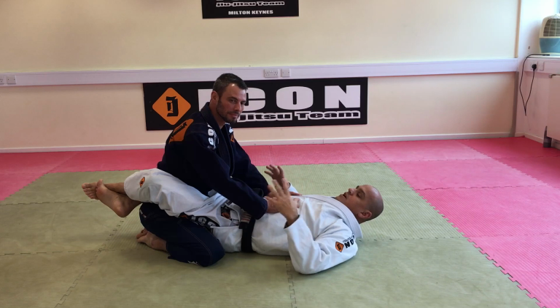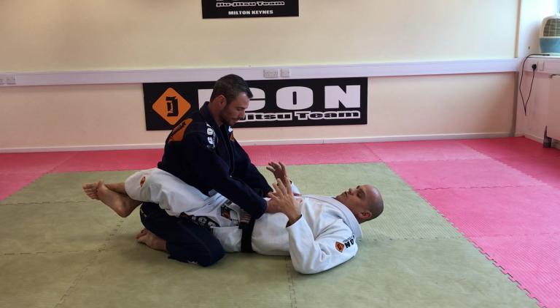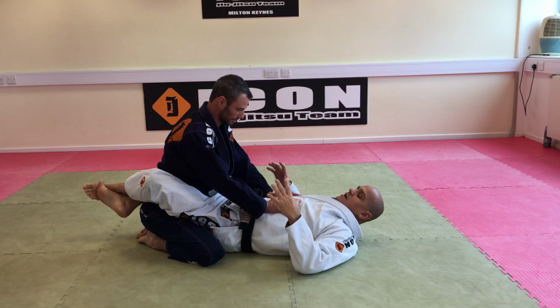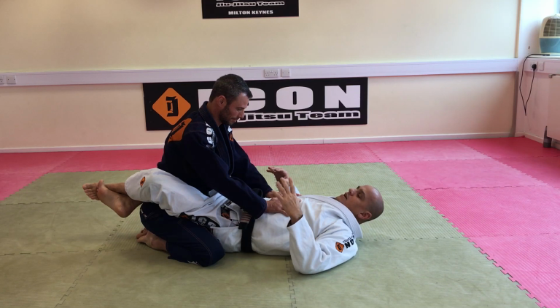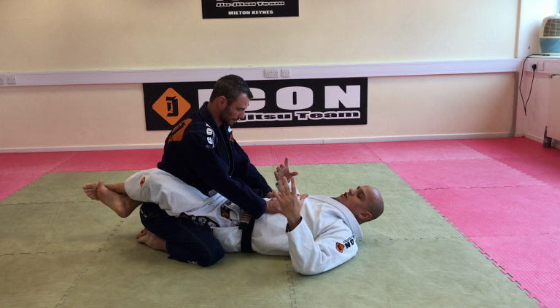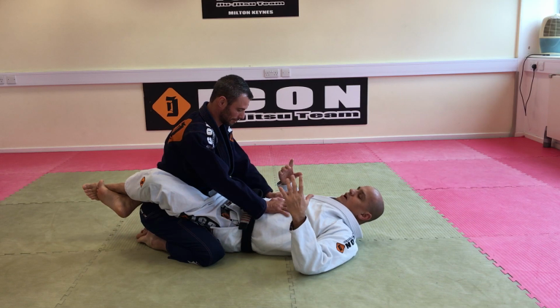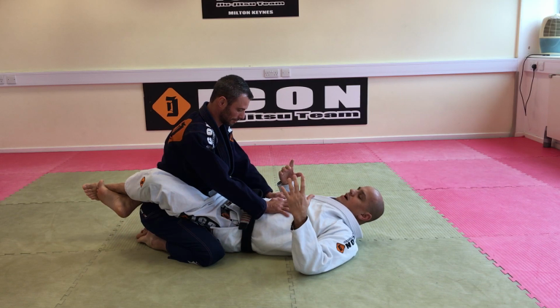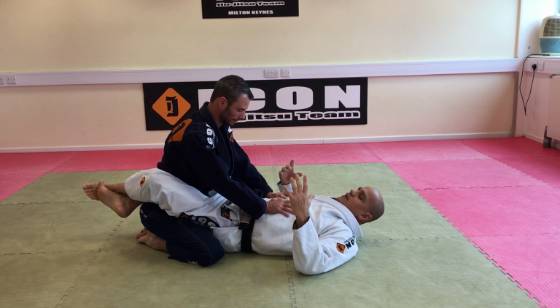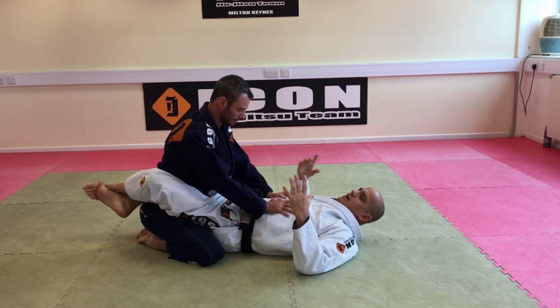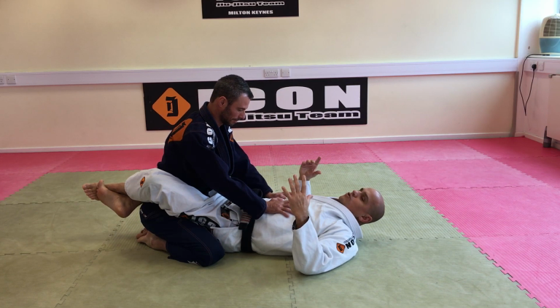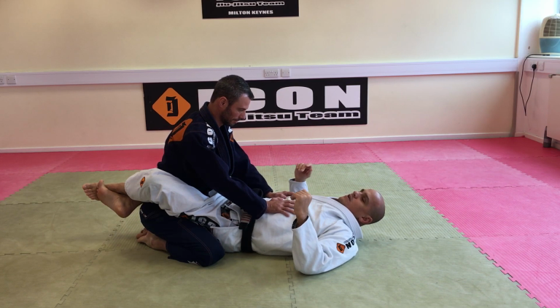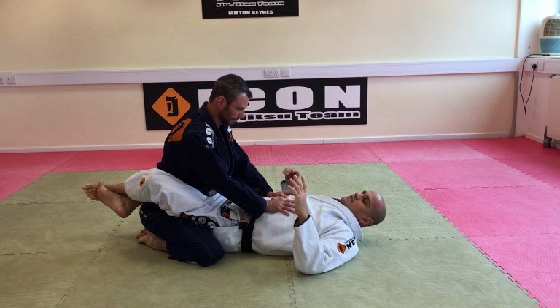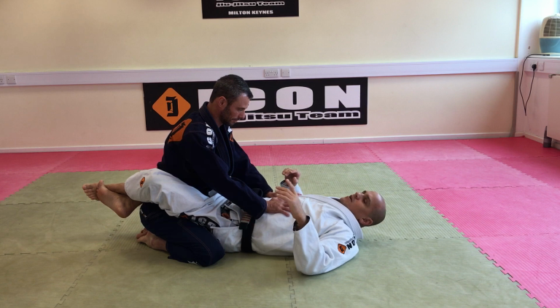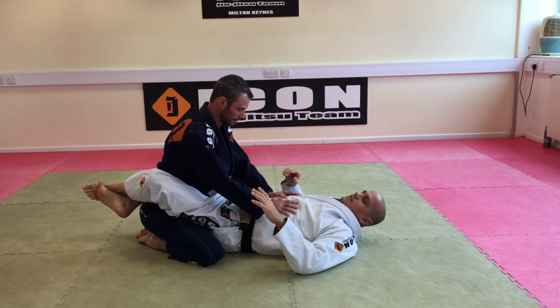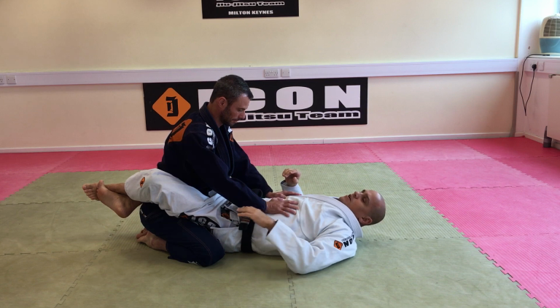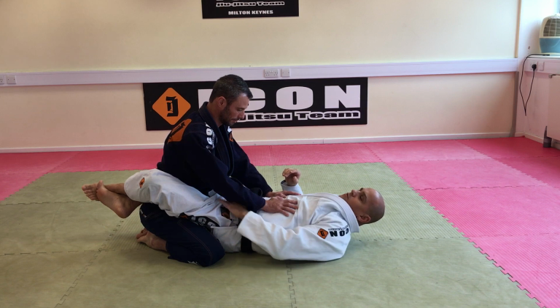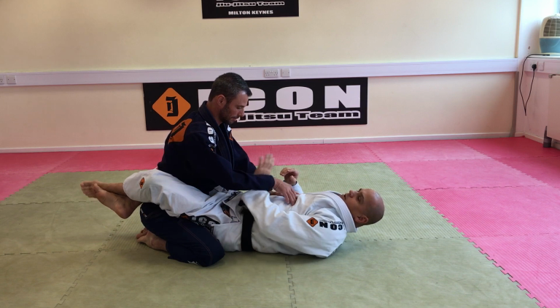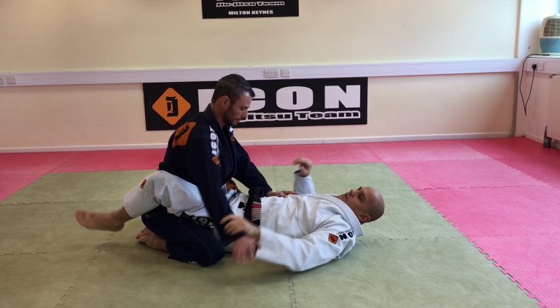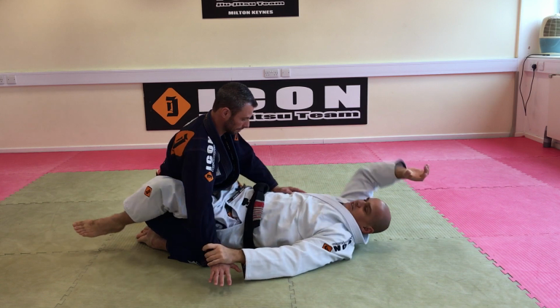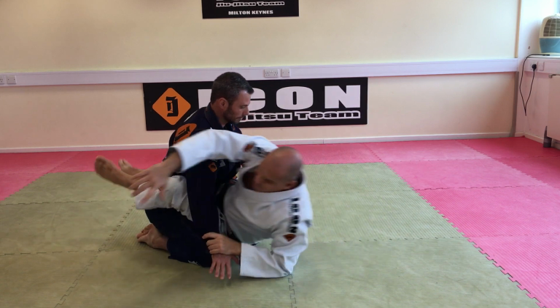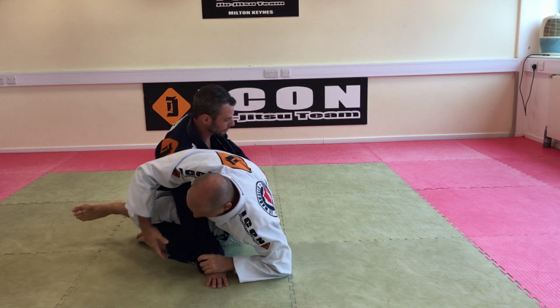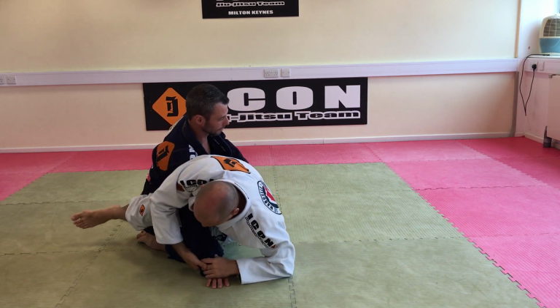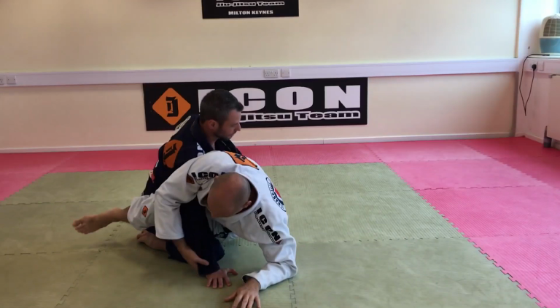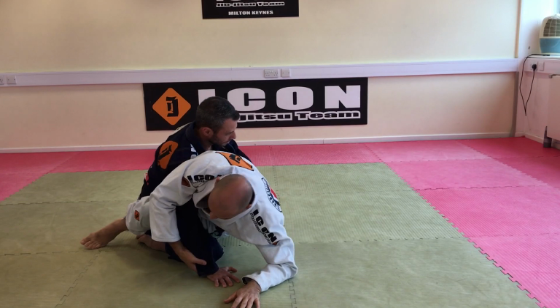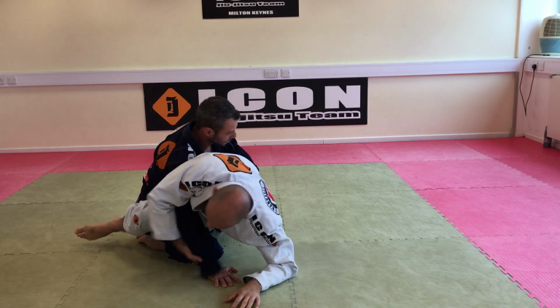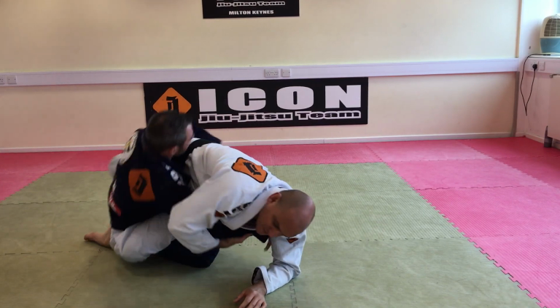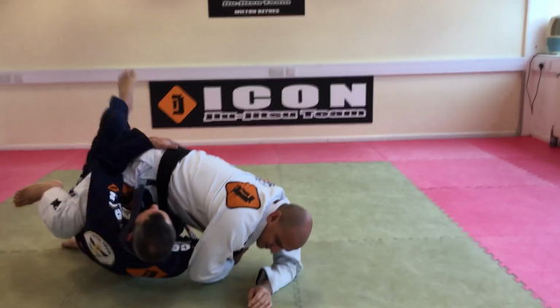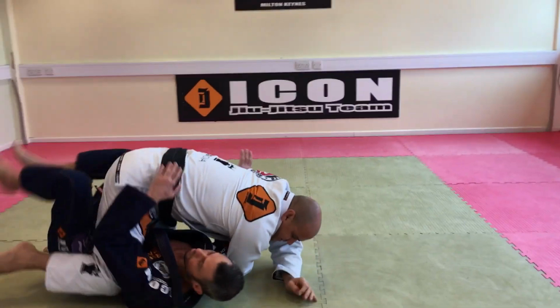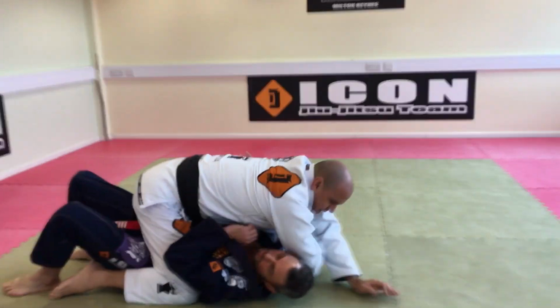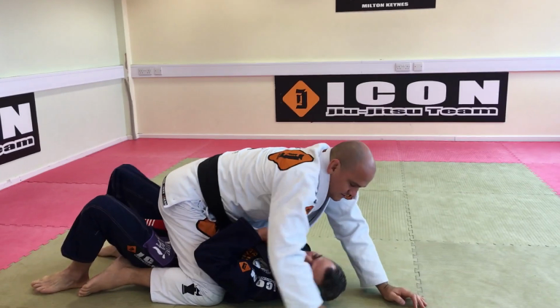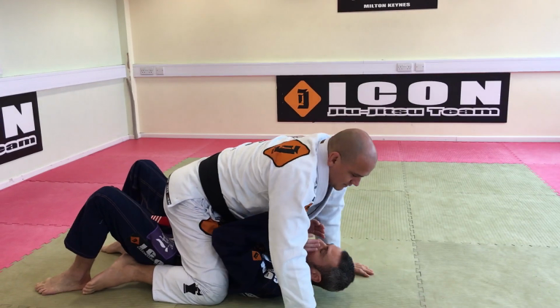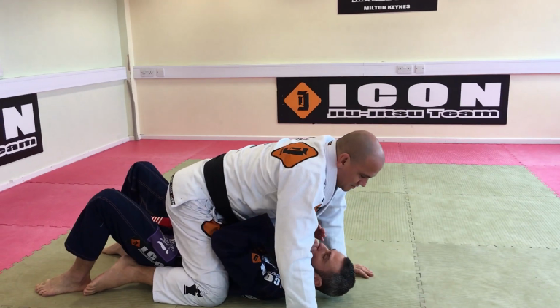We are here in the close guard right now and we're going to start for the kimura sweep. The same form I'm going to attack the kimura here, my hand is going to be inside, I'm going to push in here, I'm going to sit up, I'm going to hold this wrist, I'm going to use my hip to bump my hip on the side and get the mount position.